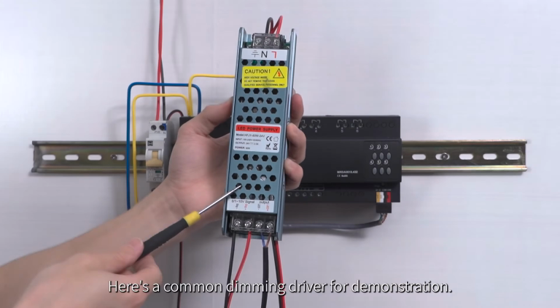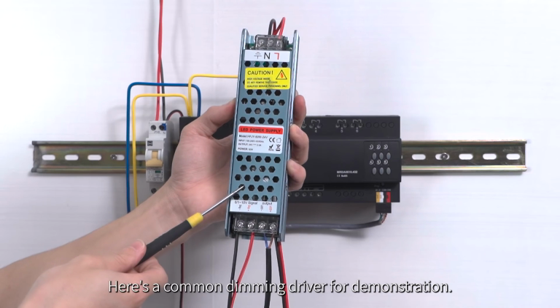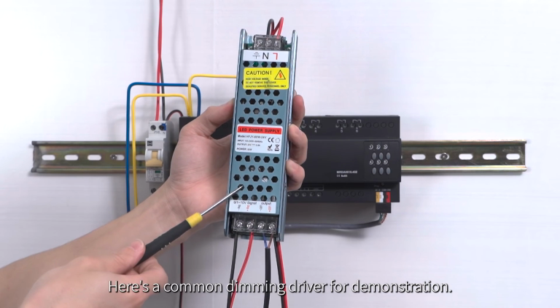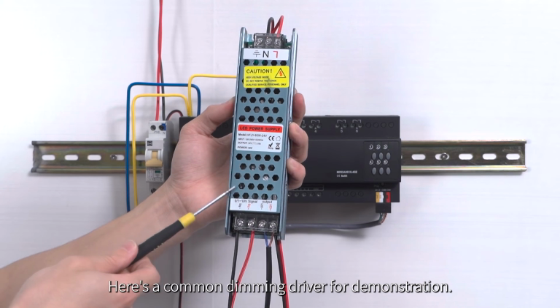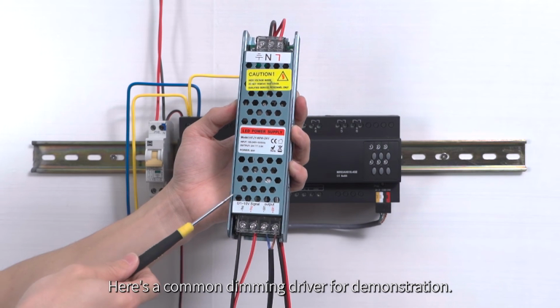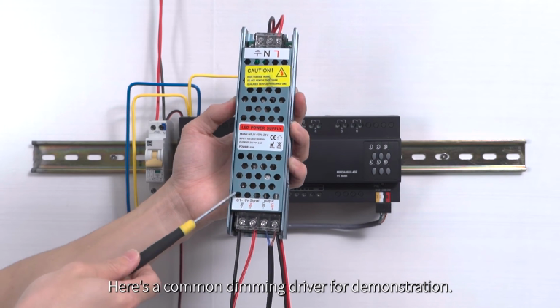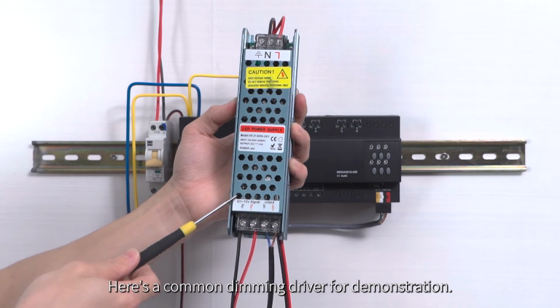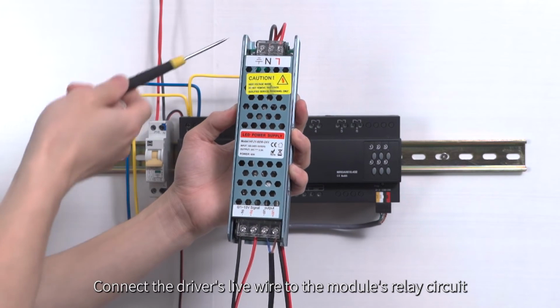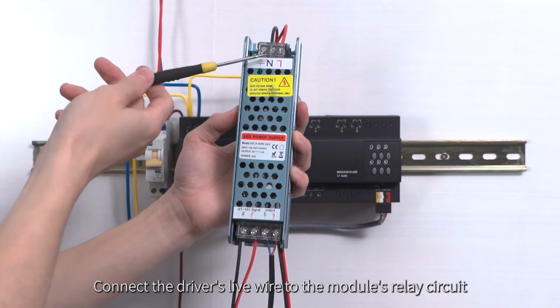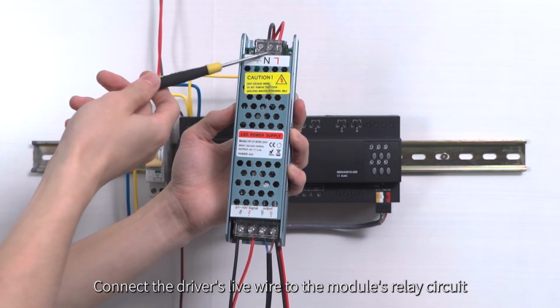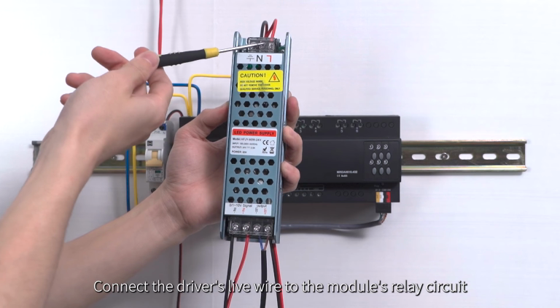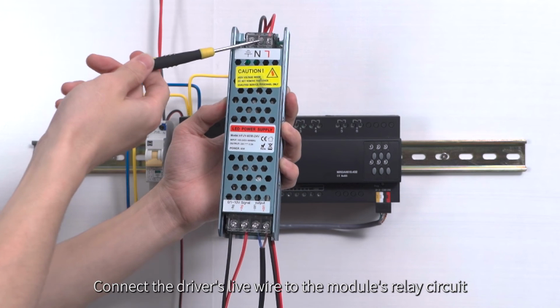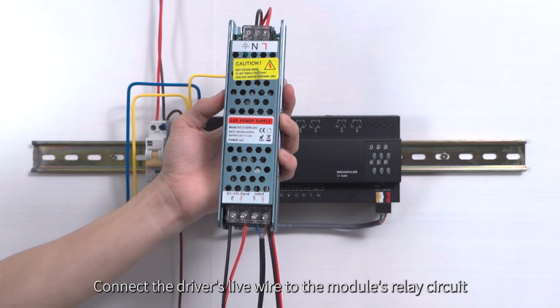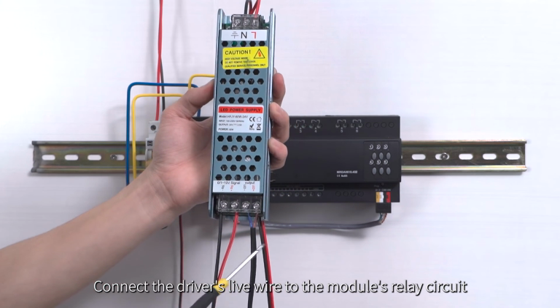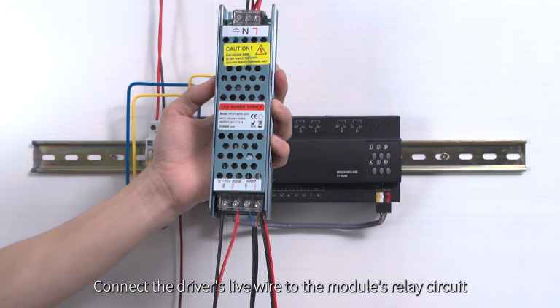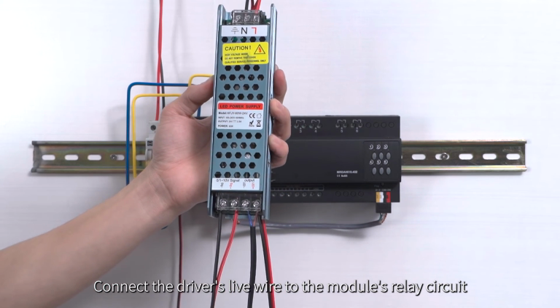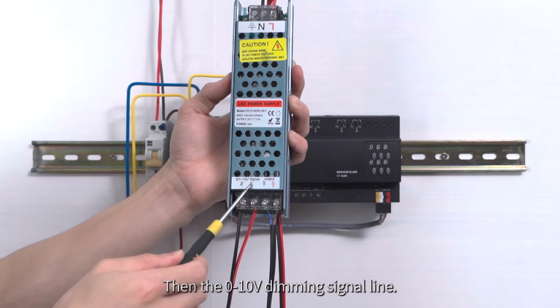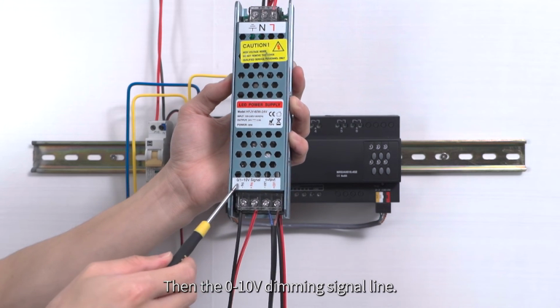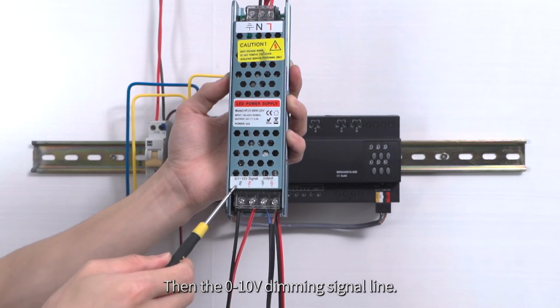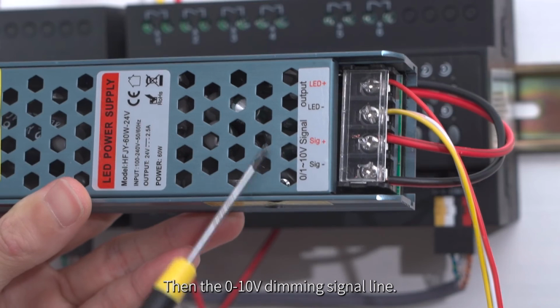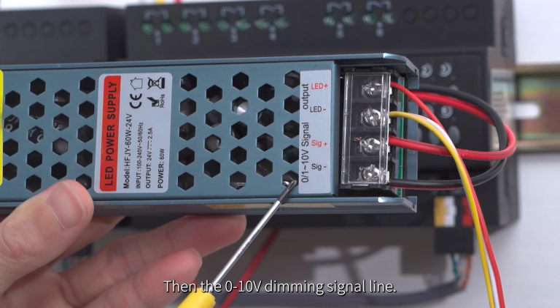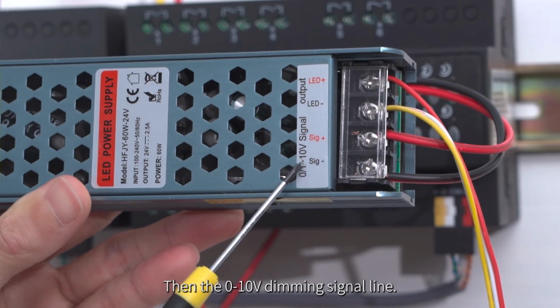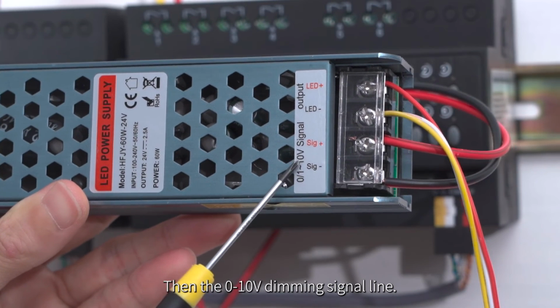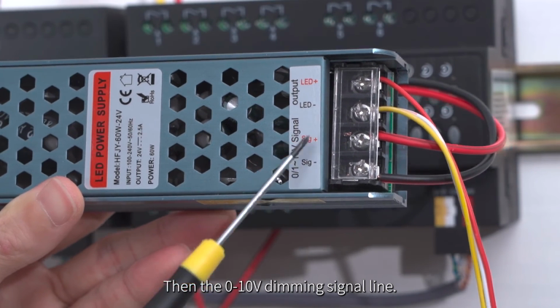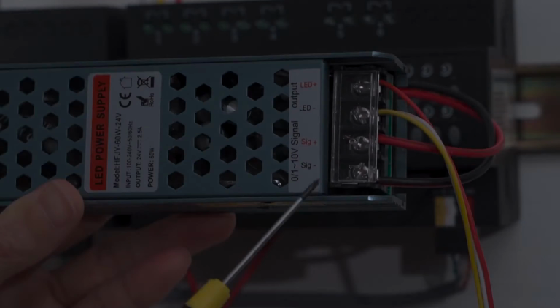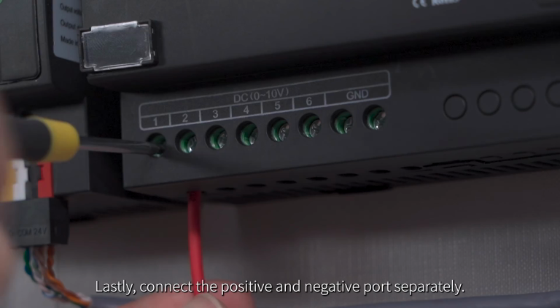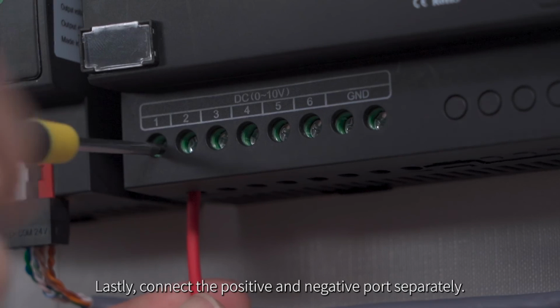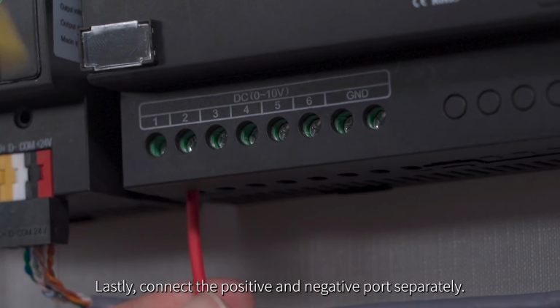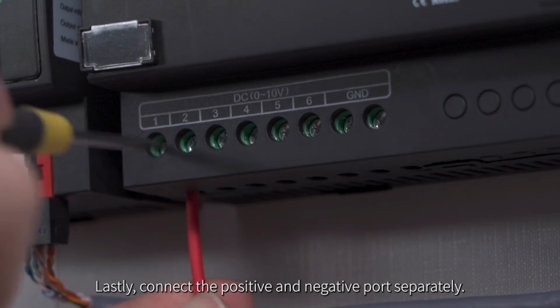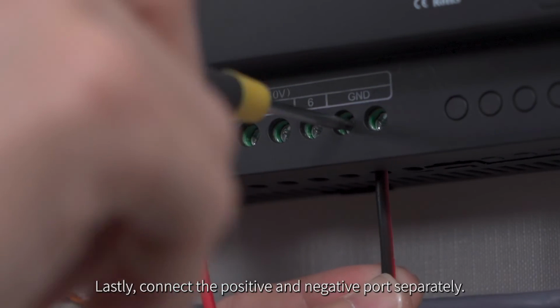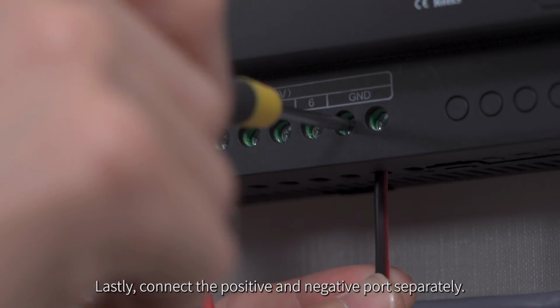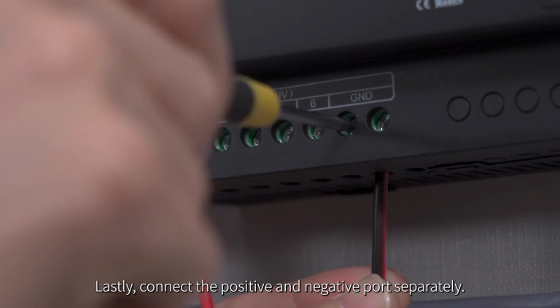Here's a common dimming driver for demonstration. Connect the driver's live wire to the module's relay circuit. Then connect the 0-10 volt dimming signal line, and lastly connect the positive and negative ports separately.